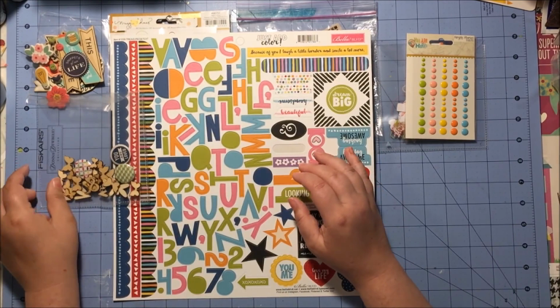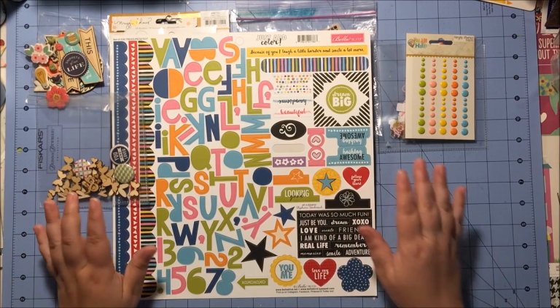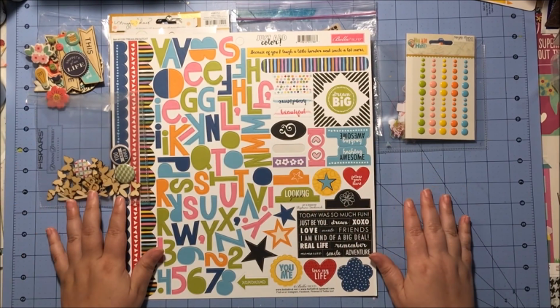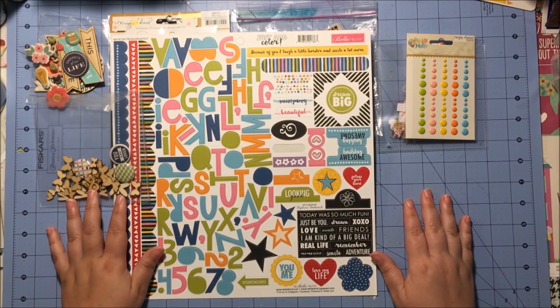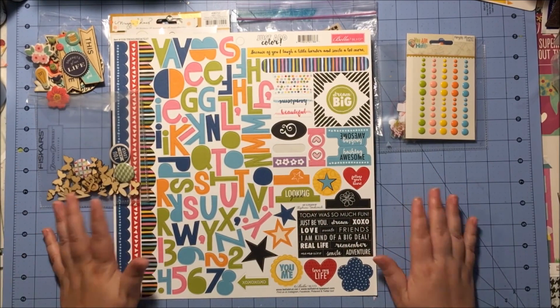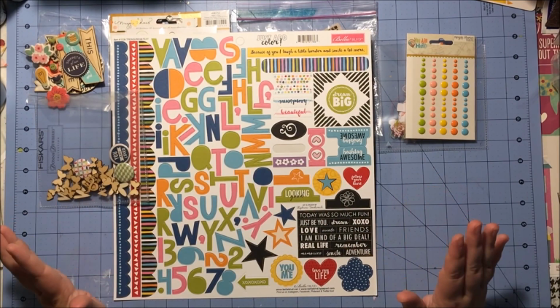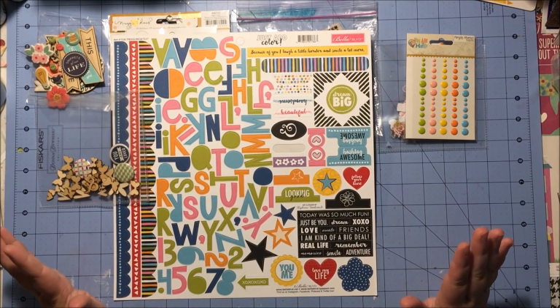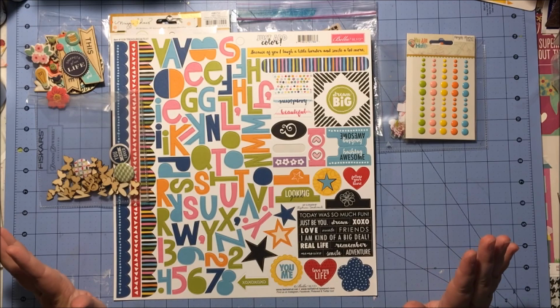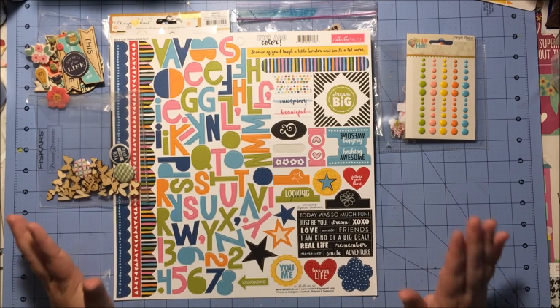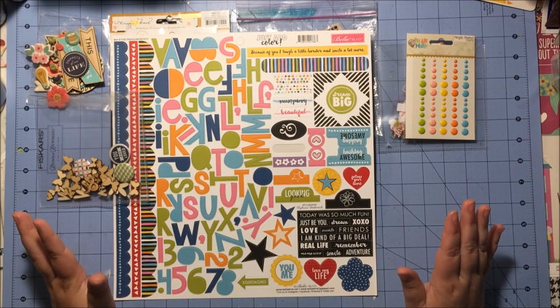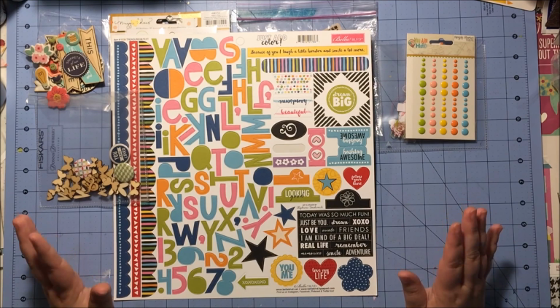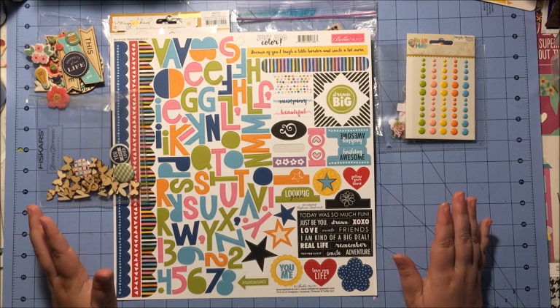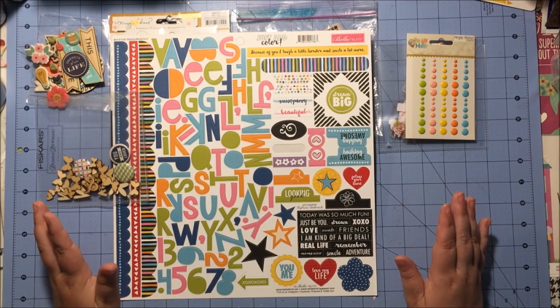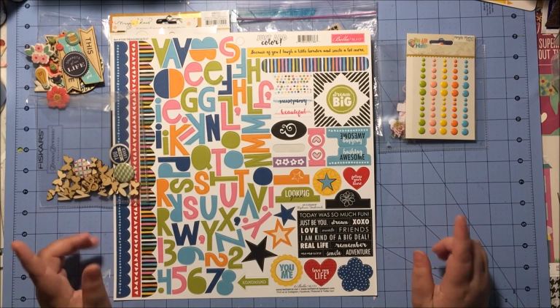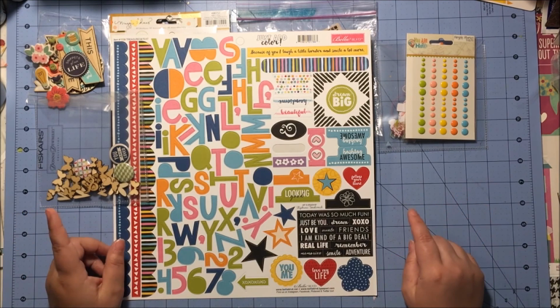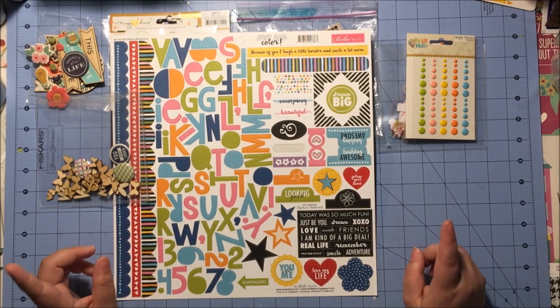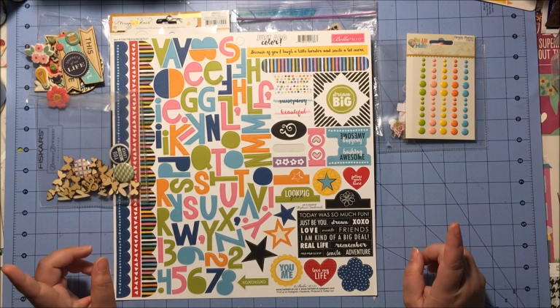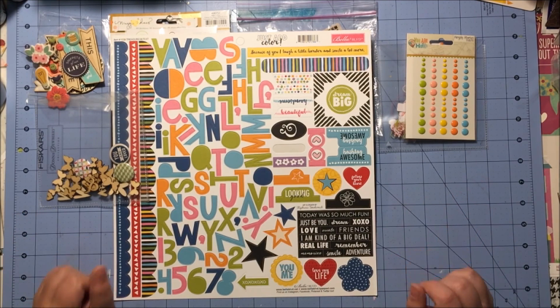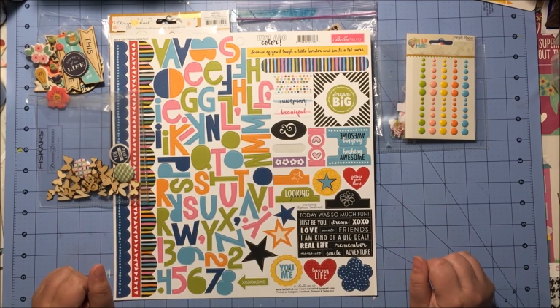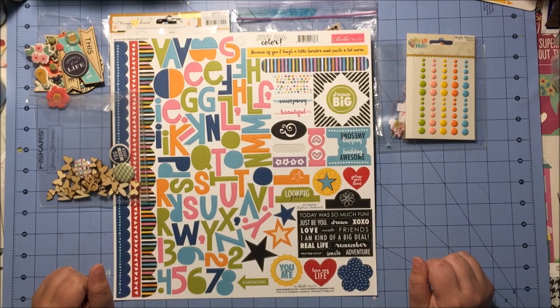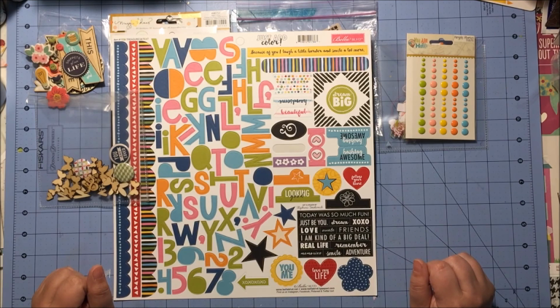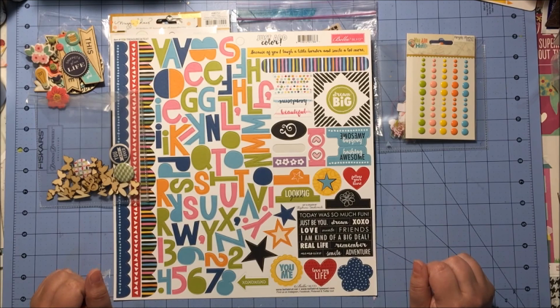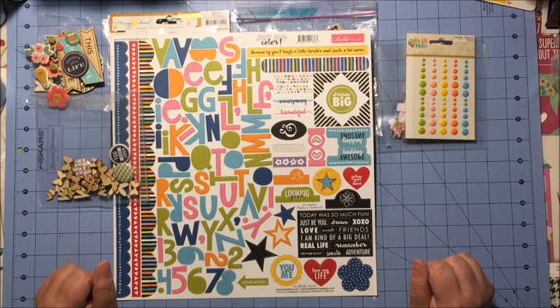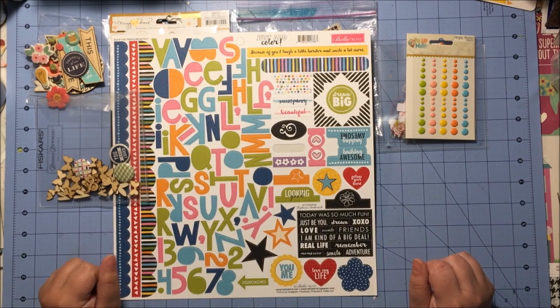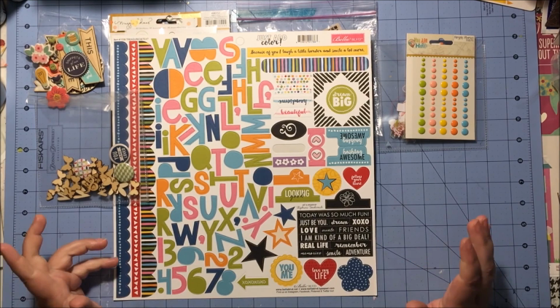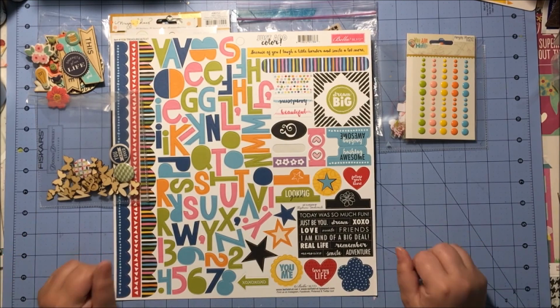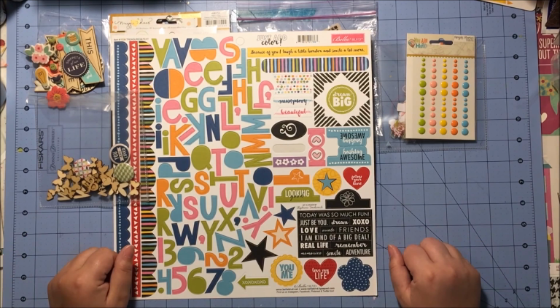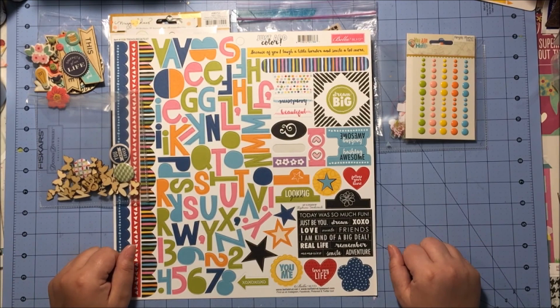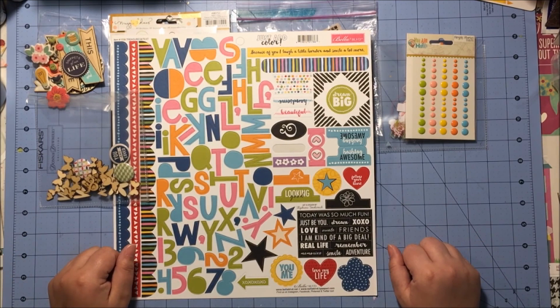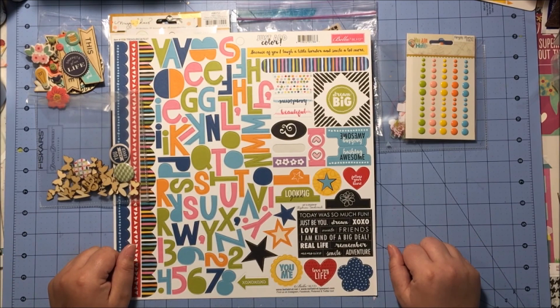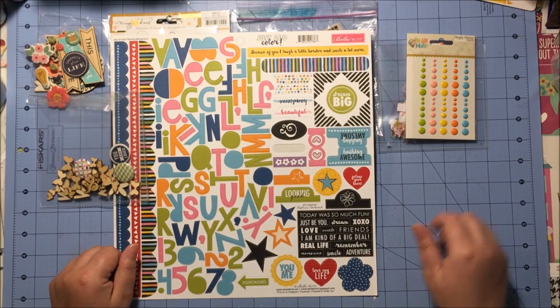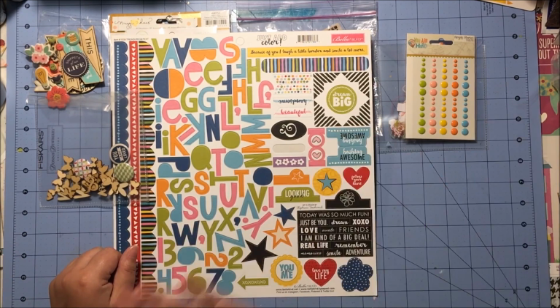So that is it for my double shot kit for August 2016 from the Scrap Room. I will be getting started working on some layouts with this and I will hopefully have some for you soon. Have a great day, everyone. Bye!